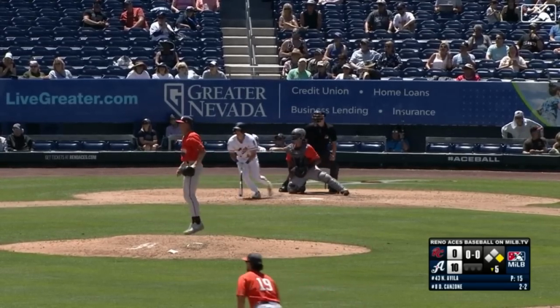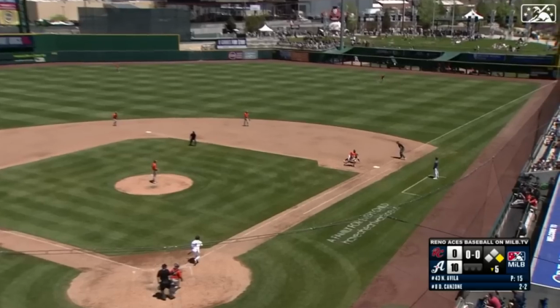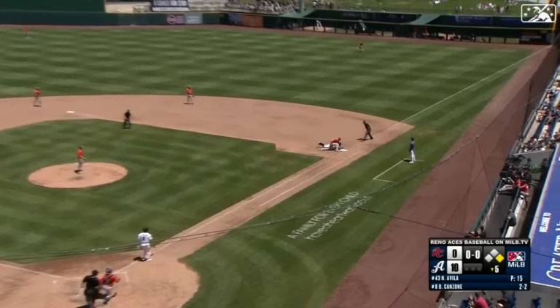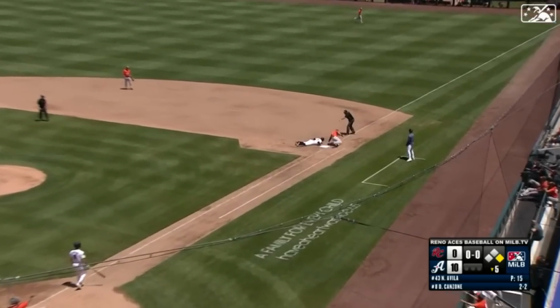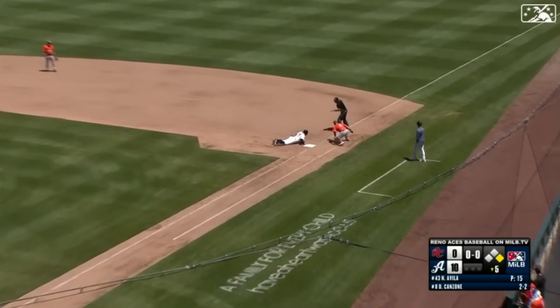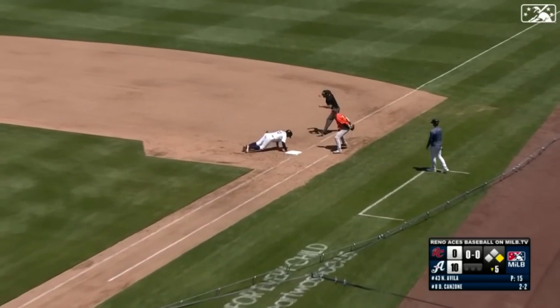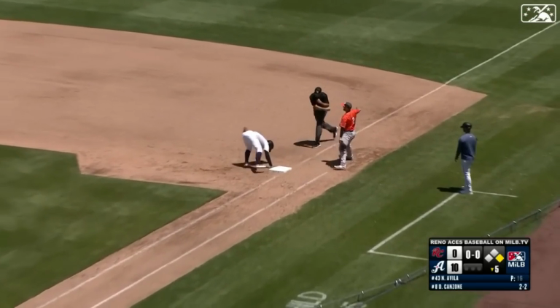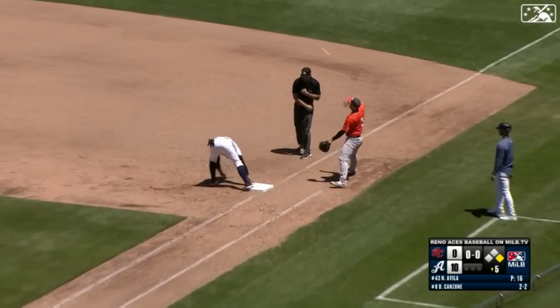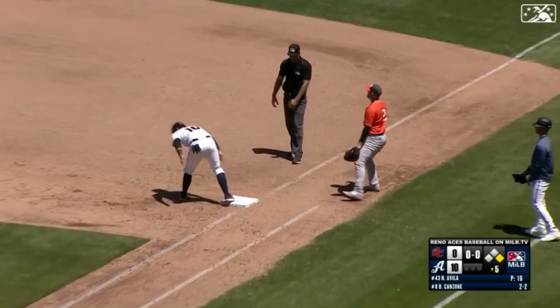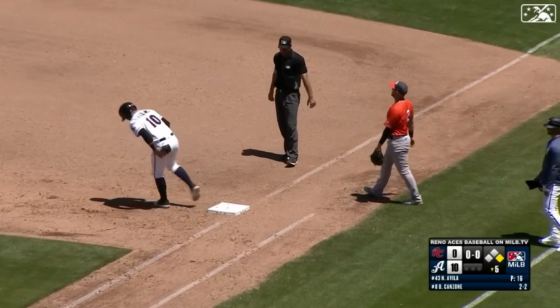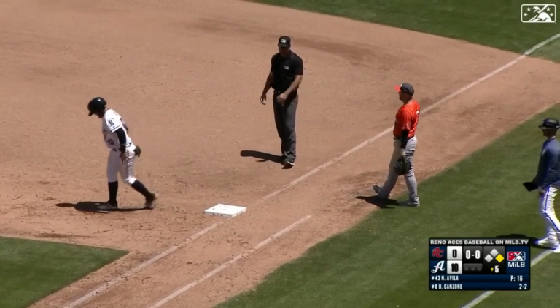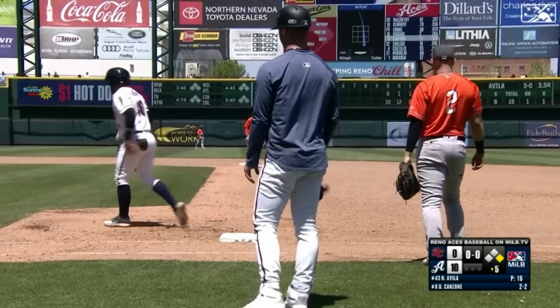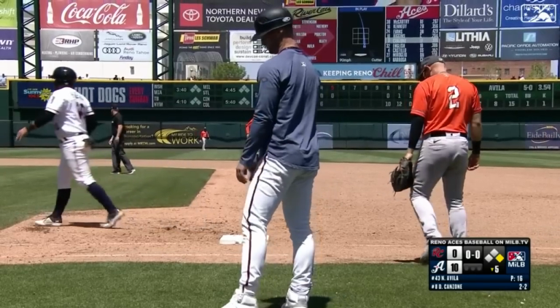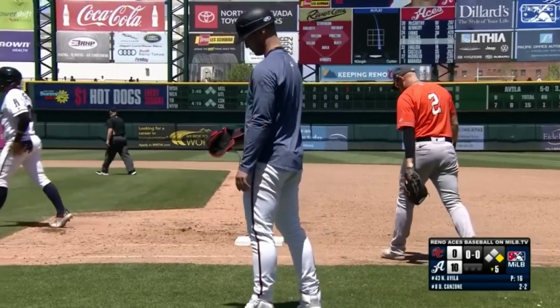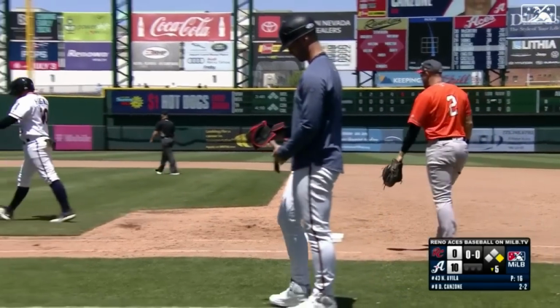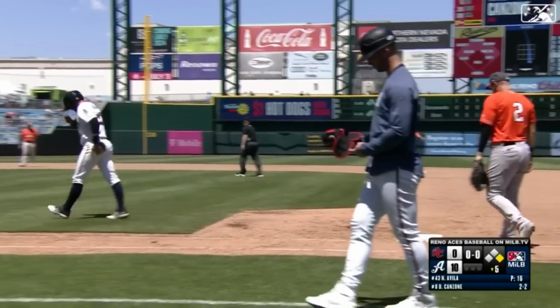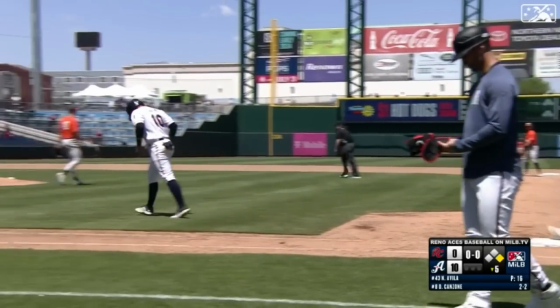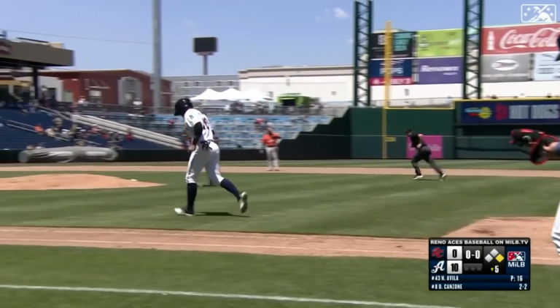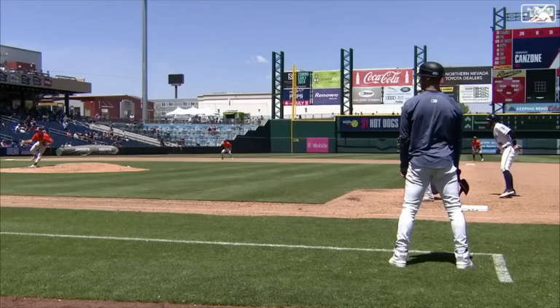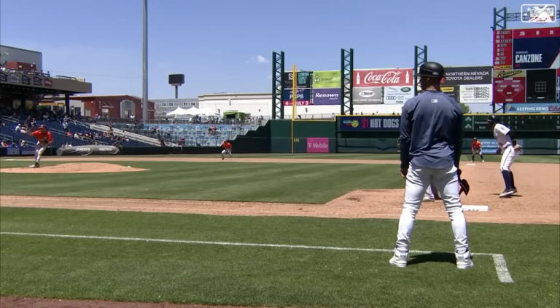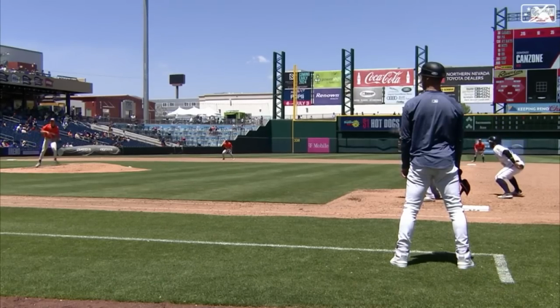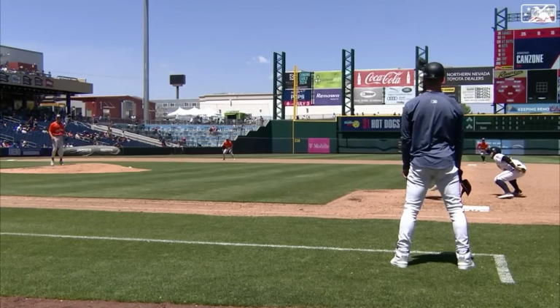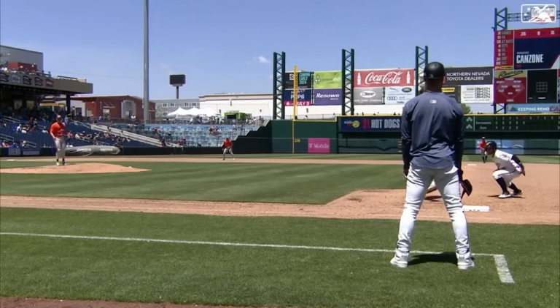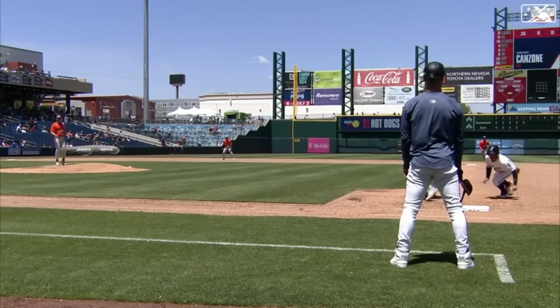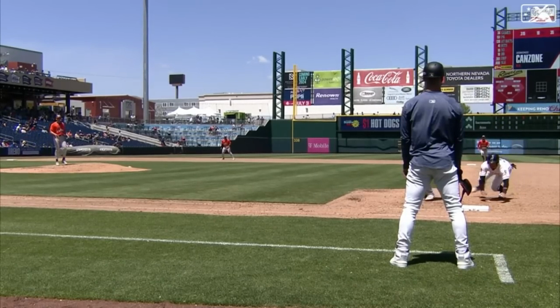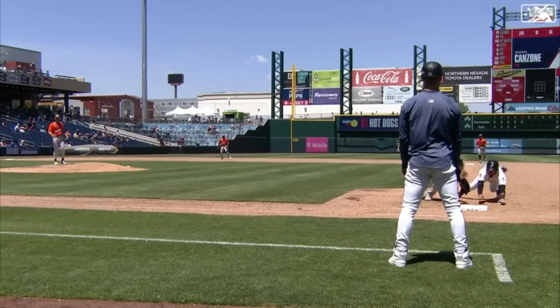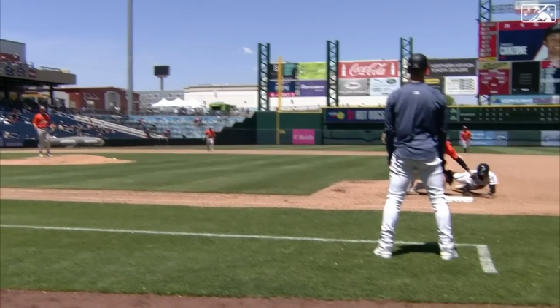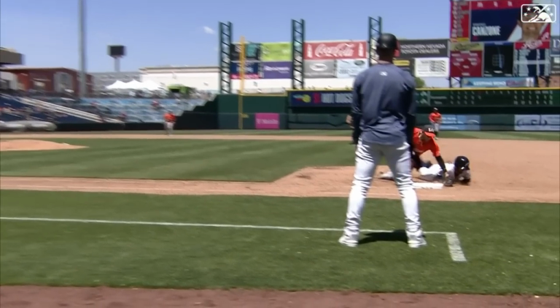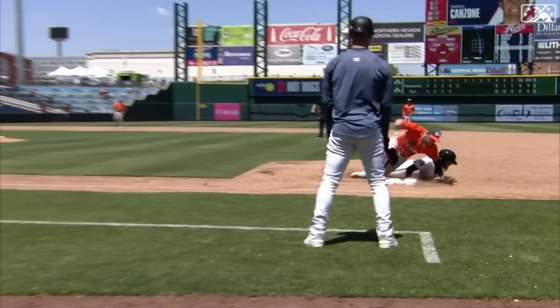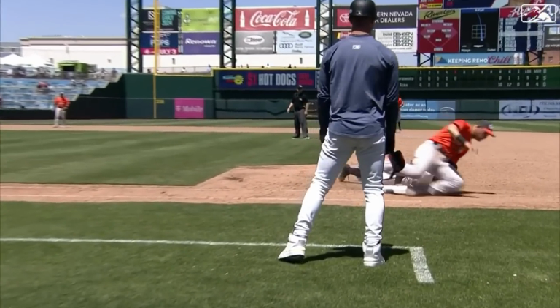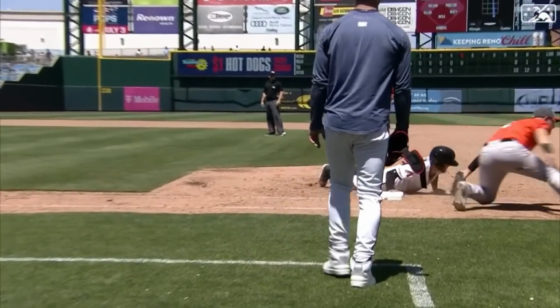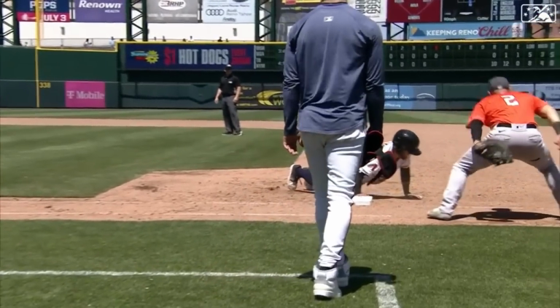Line drive, right field — caught on a line. Beatty makes the tag. It's a double play. What a play from Matt Beatty. It's a double play, and nothing for PJ Higgins to do there. That happened very fast.